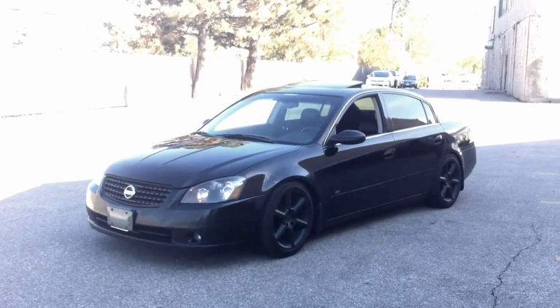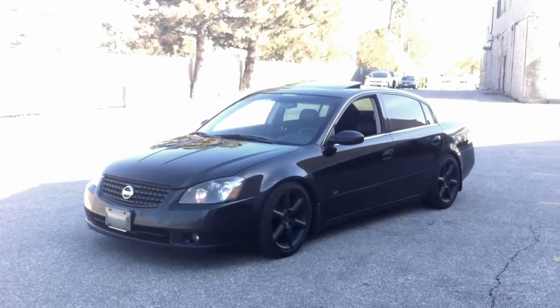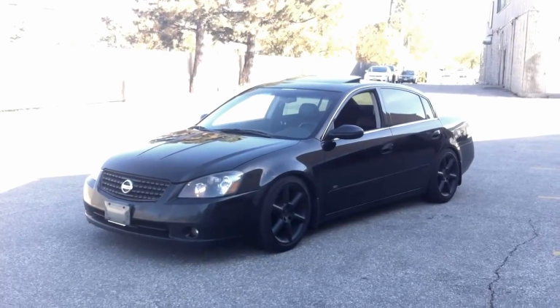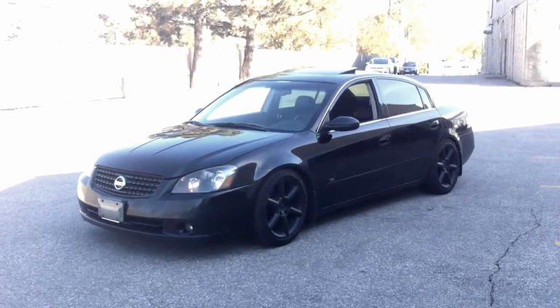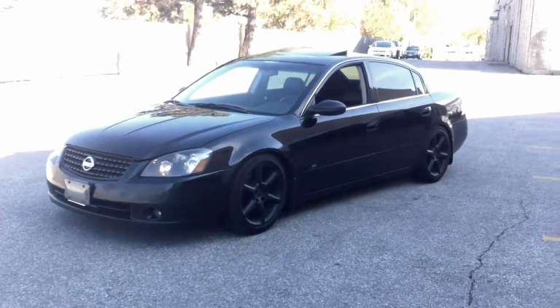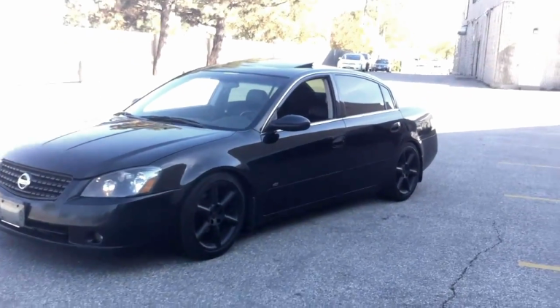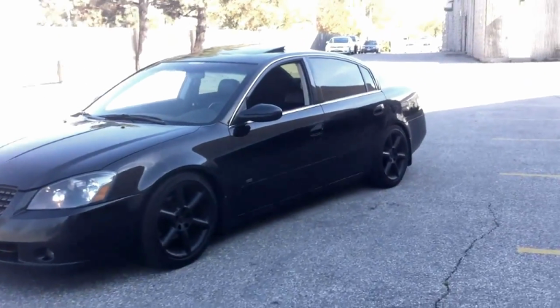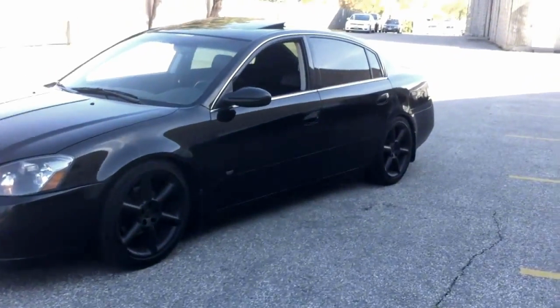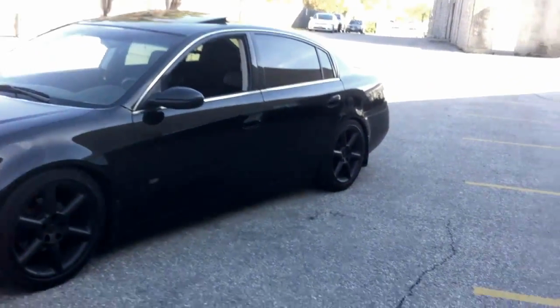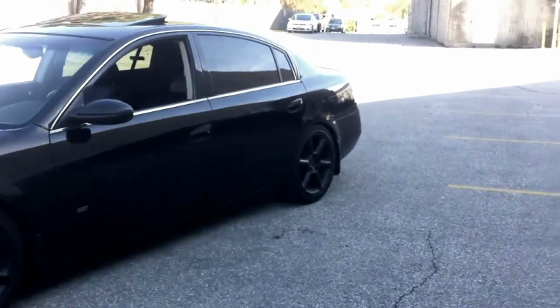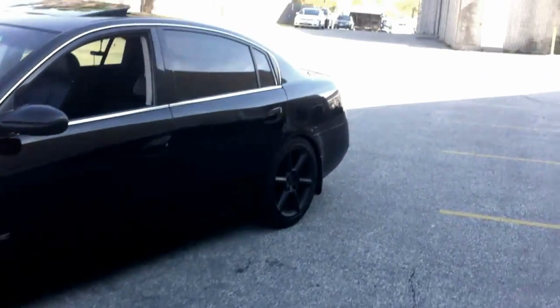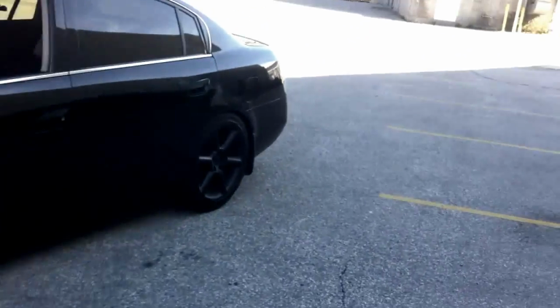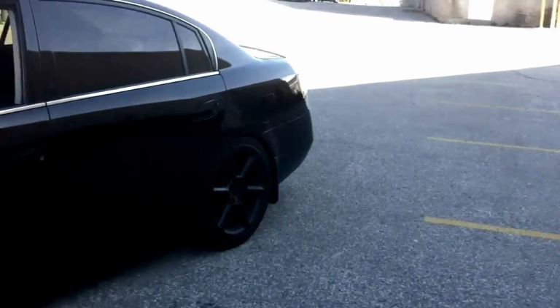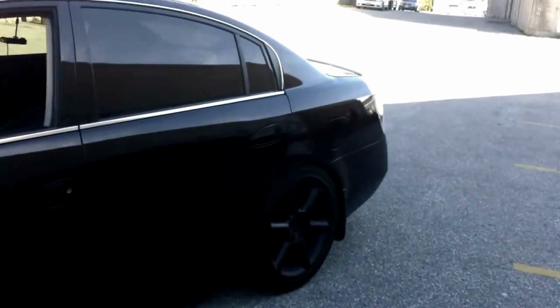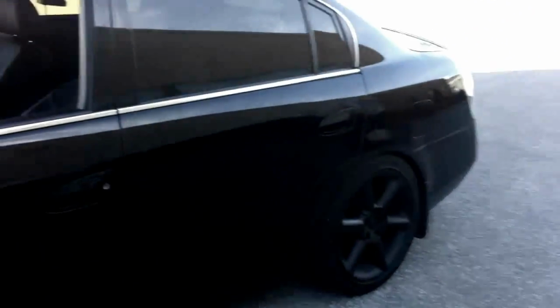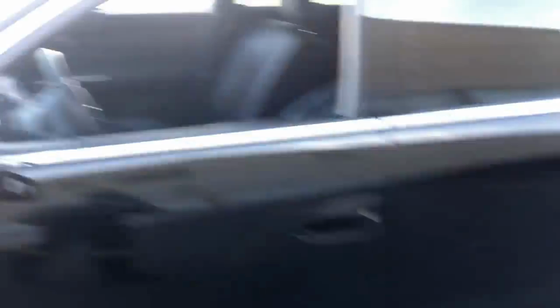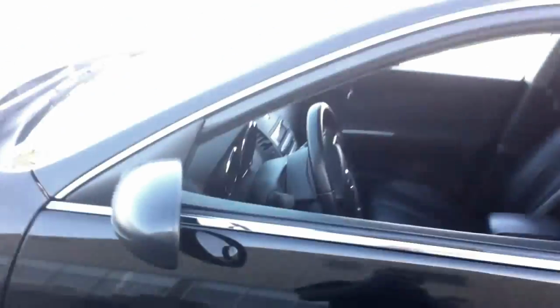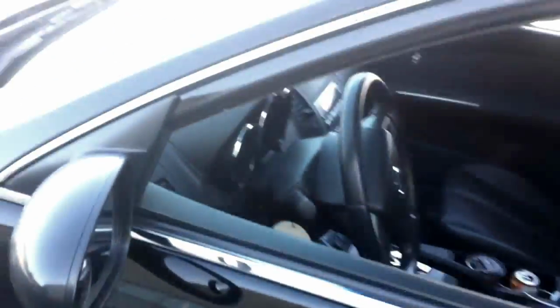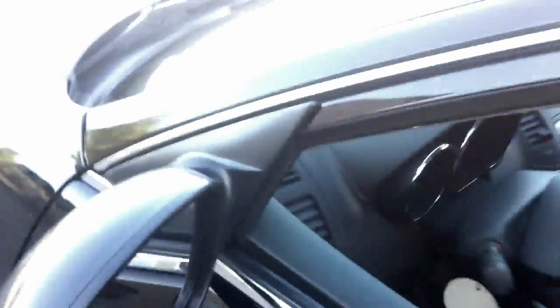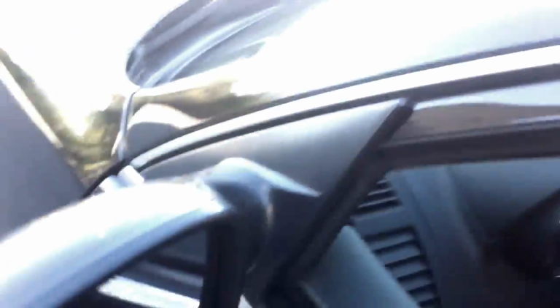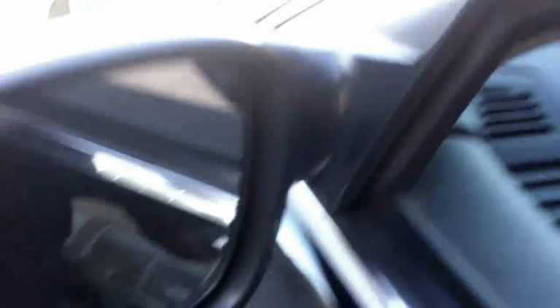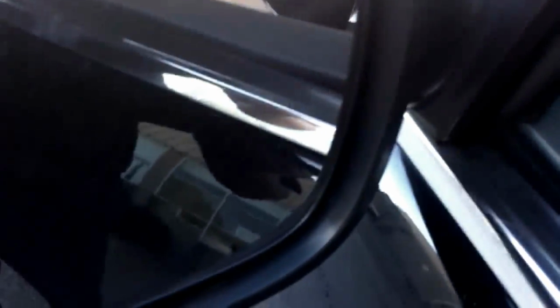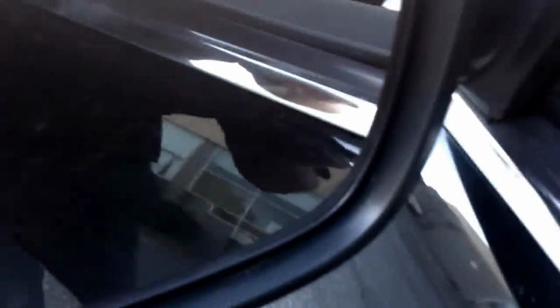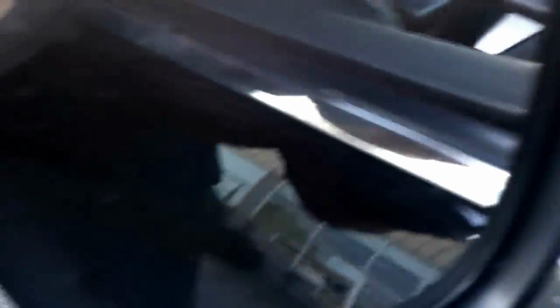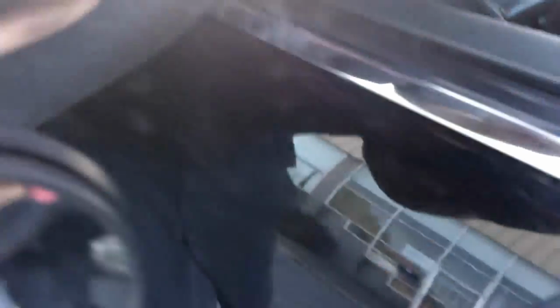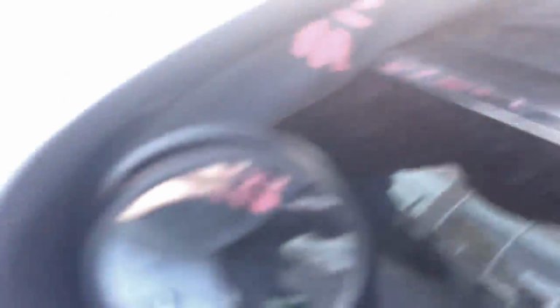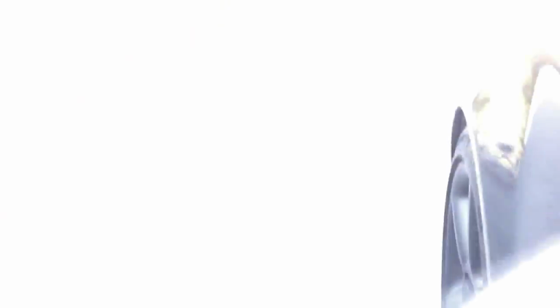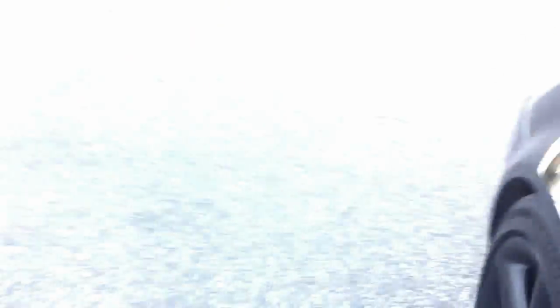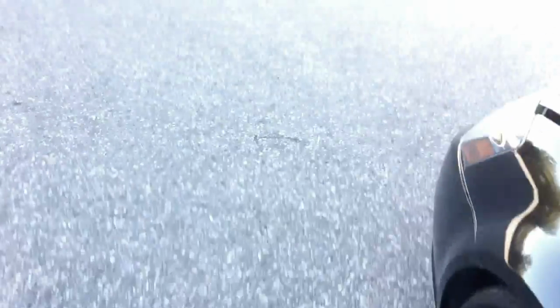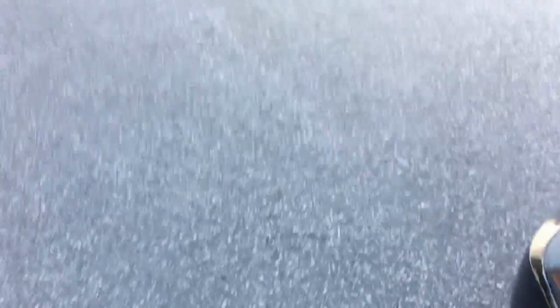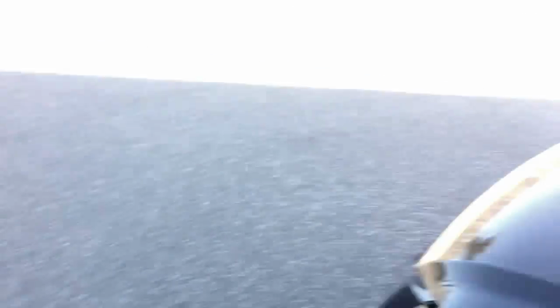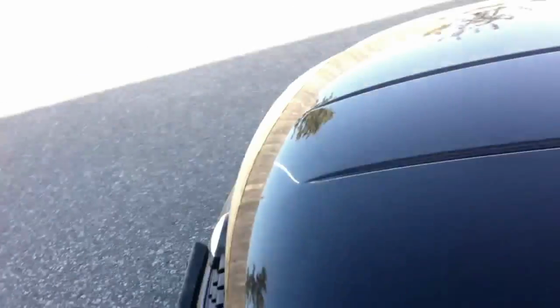This is just a modified third gen Maxima — or Ultima I should say. Watching too many Jason lyrics videos just makes you wish you had a Maxima.